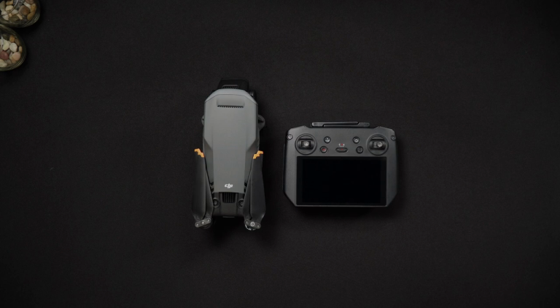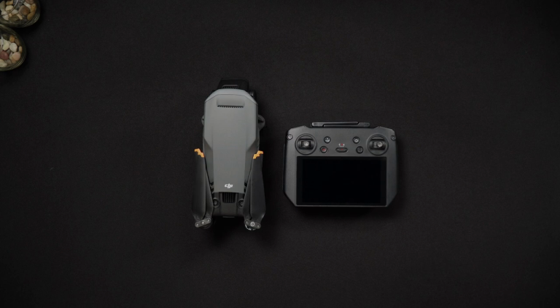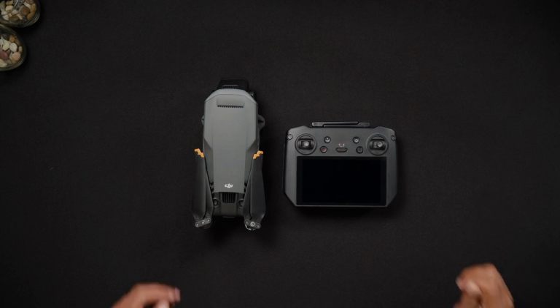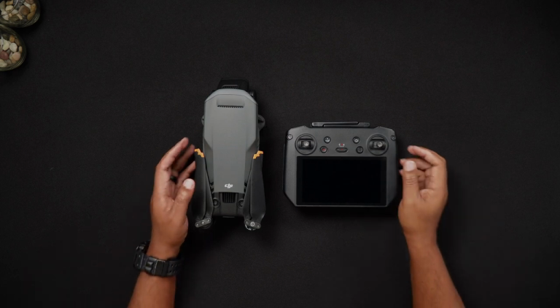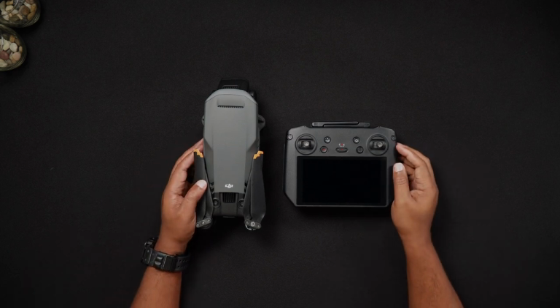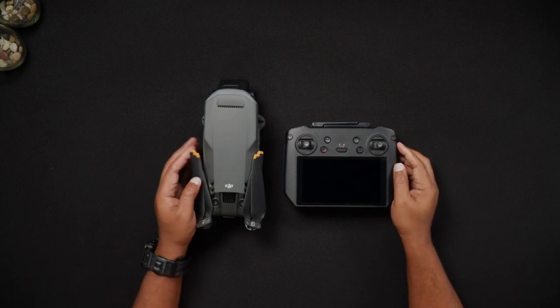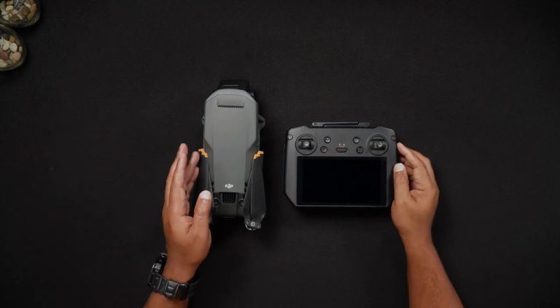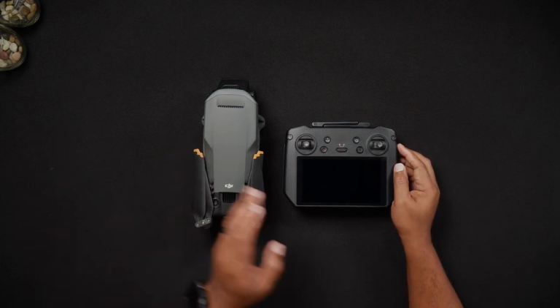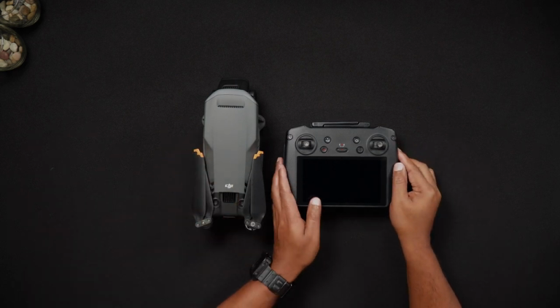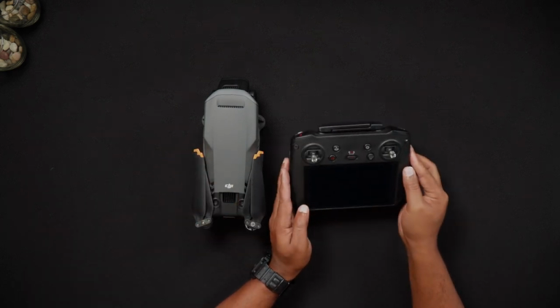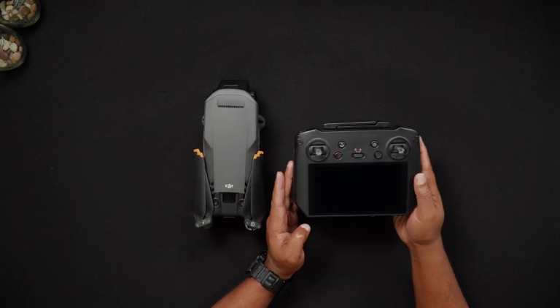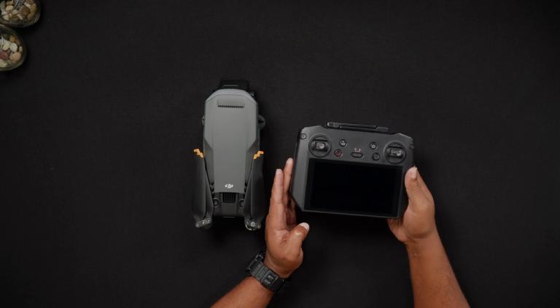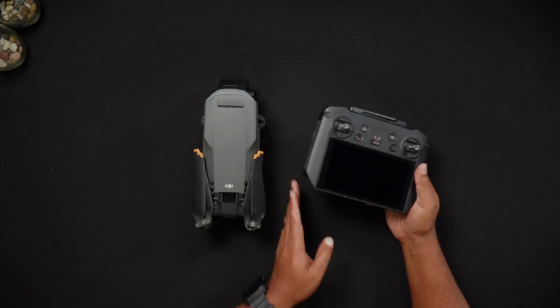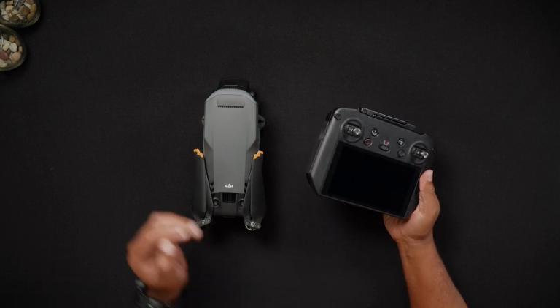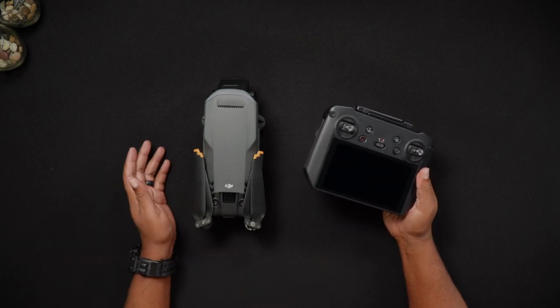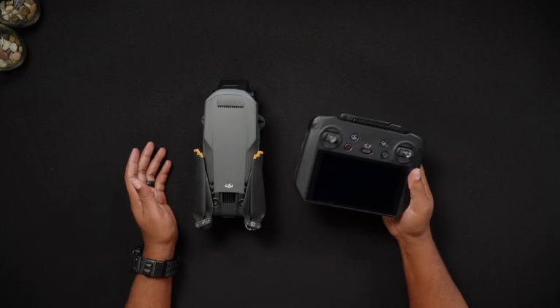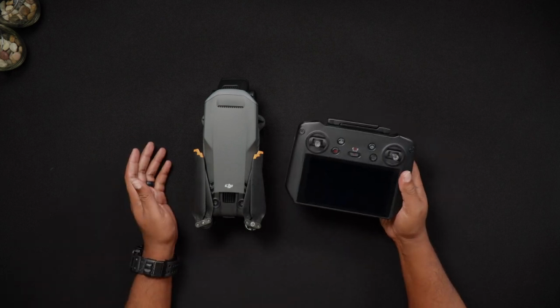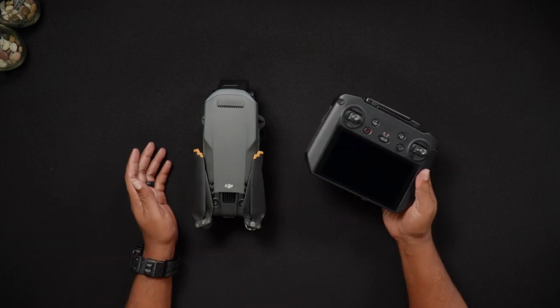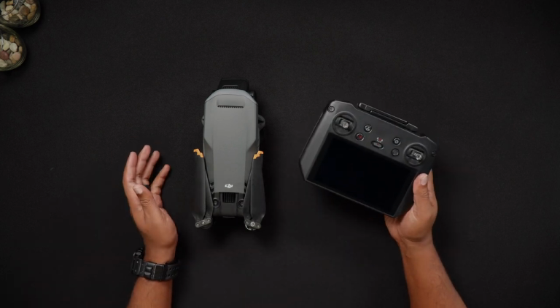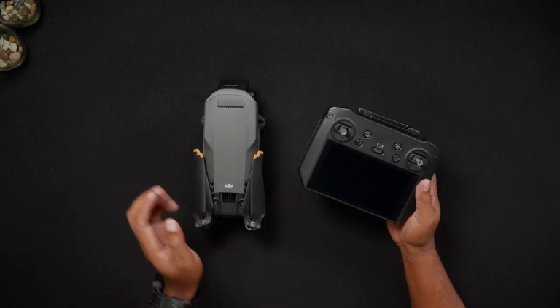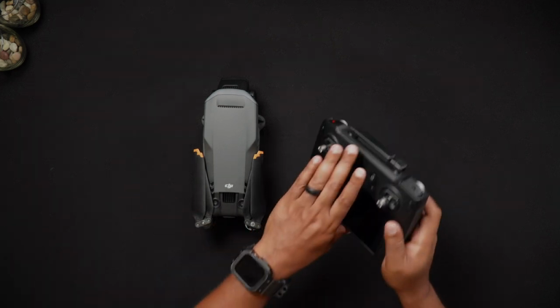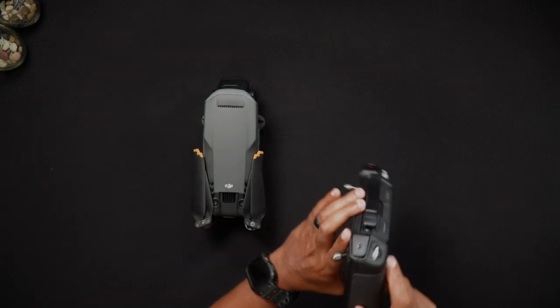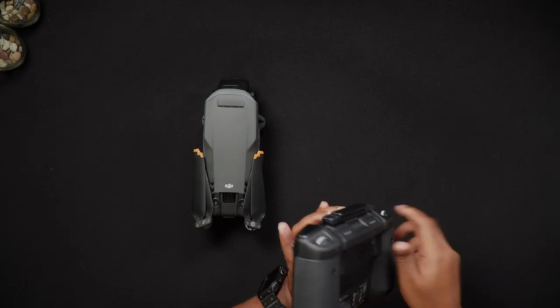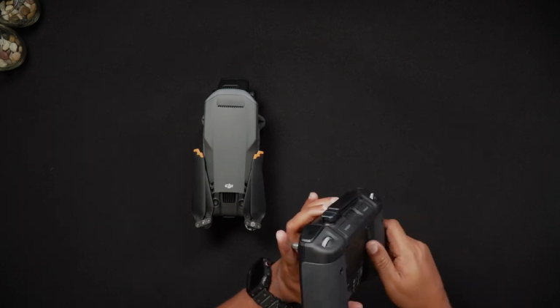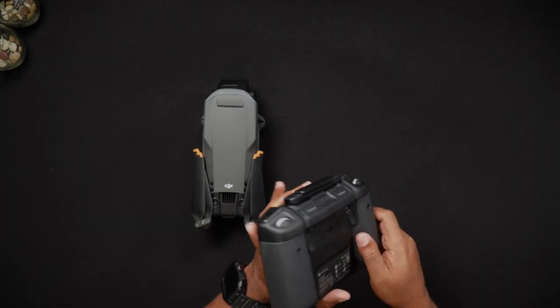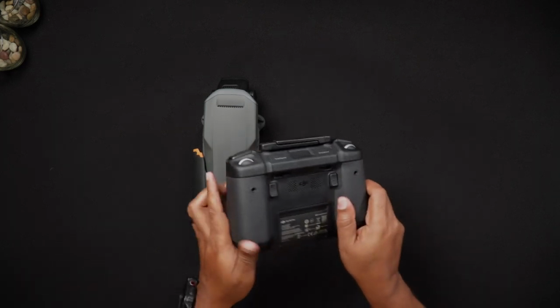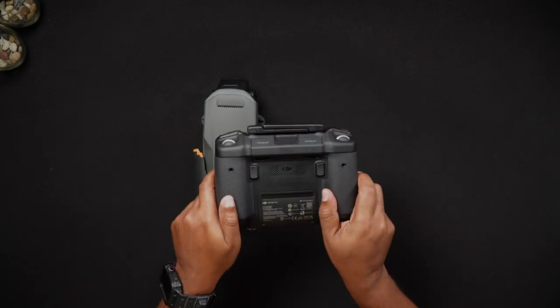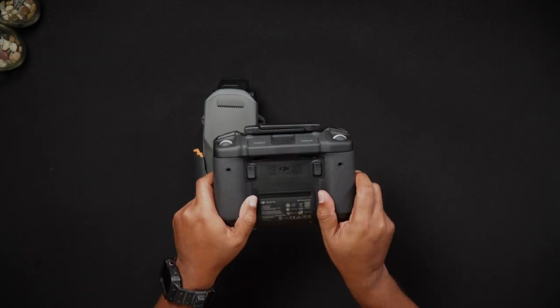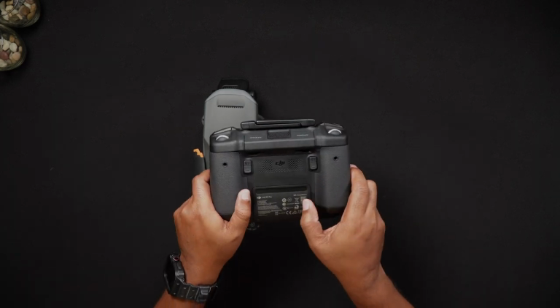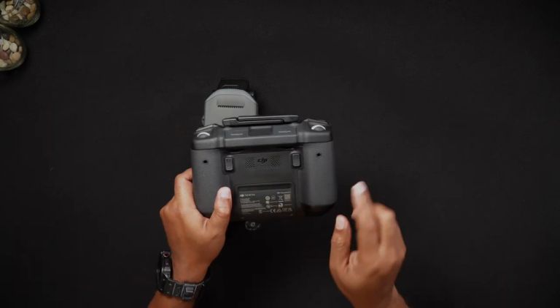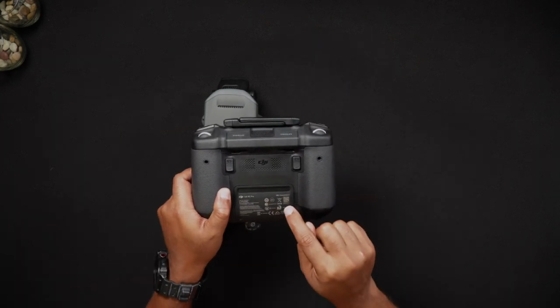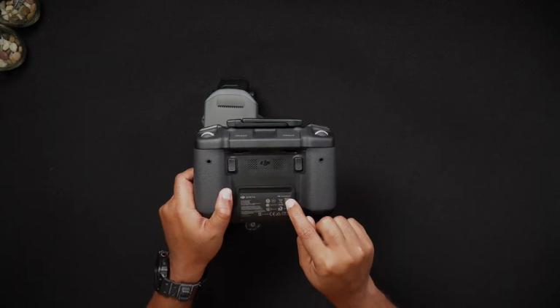If you're looking for the serial numbers of your remote controllers — whether this be the RC Pro, the DJI RC, or the RCN1 — the location of these are found on the back of the remote controller and are easily scannable also with the cell phone.